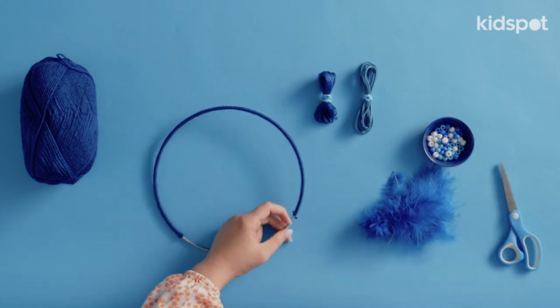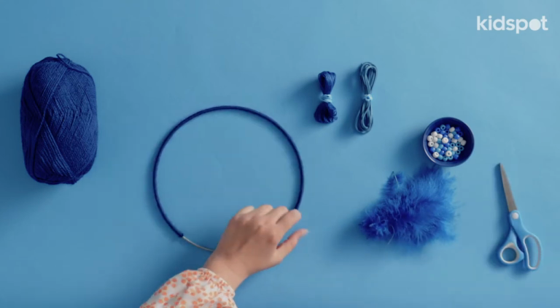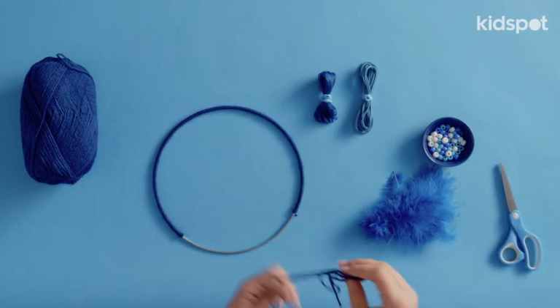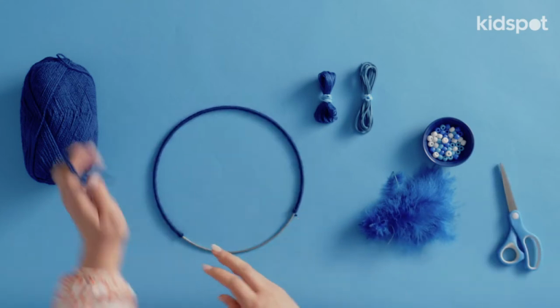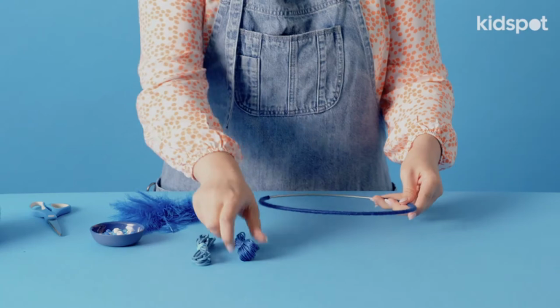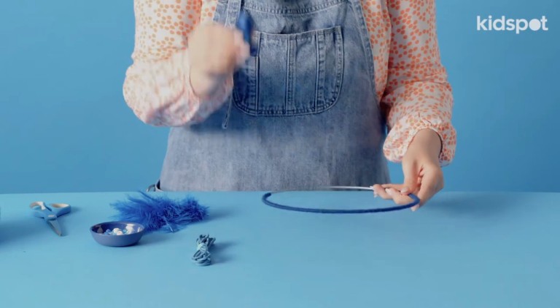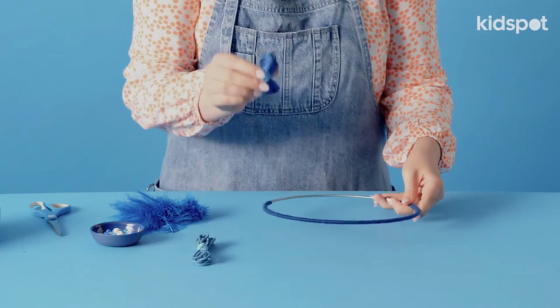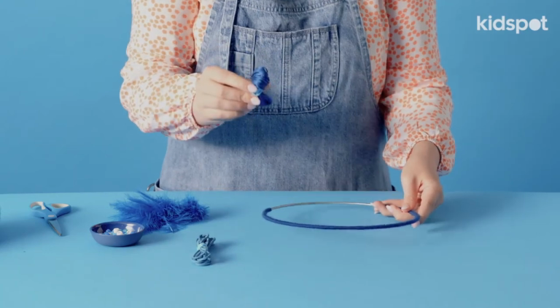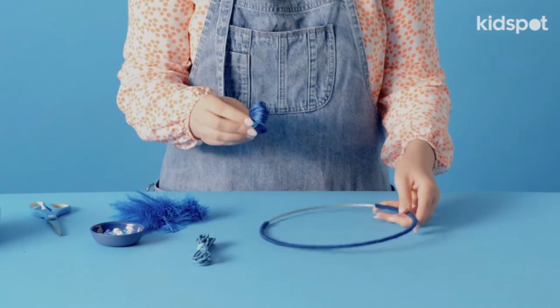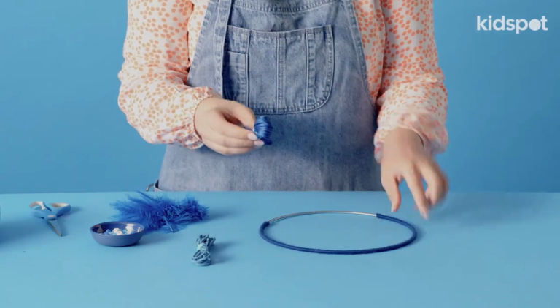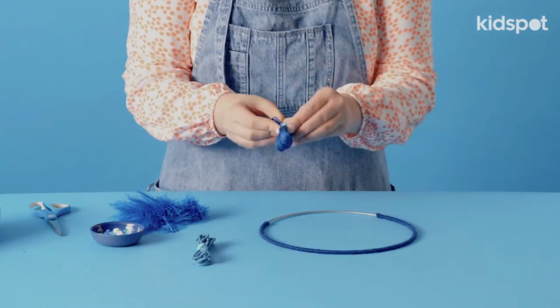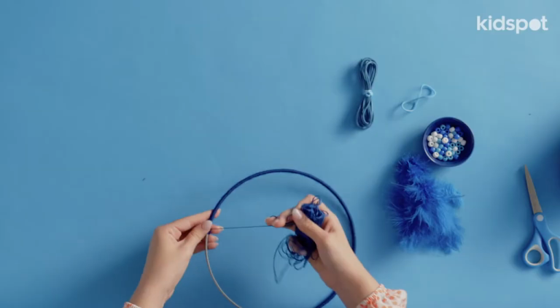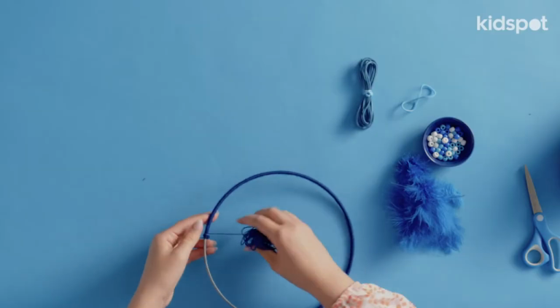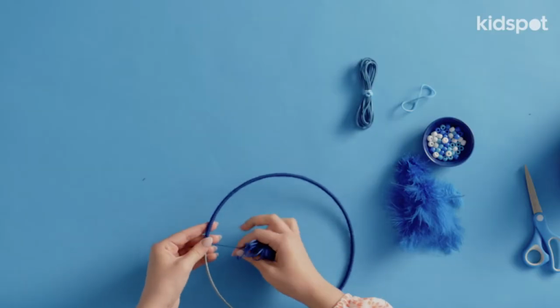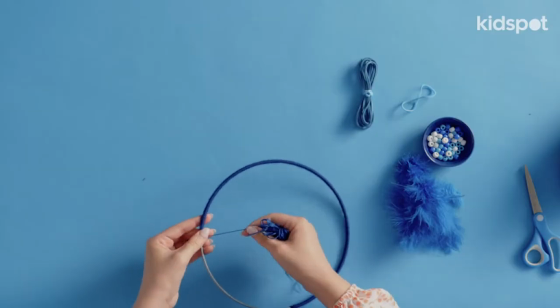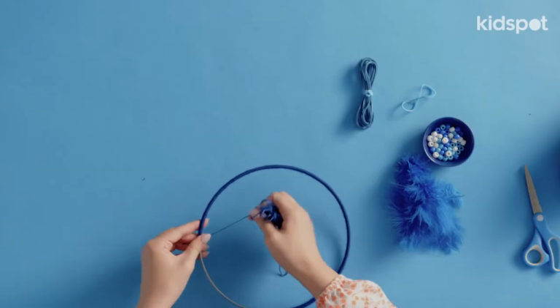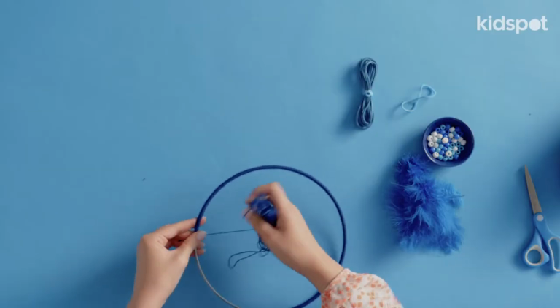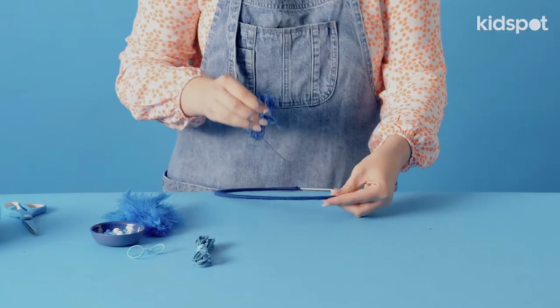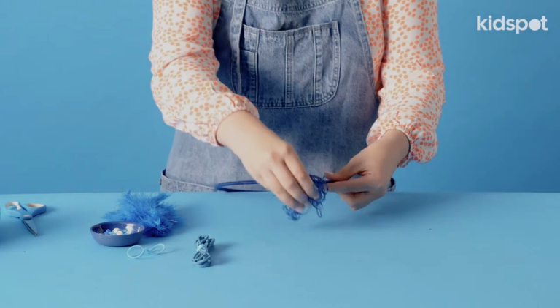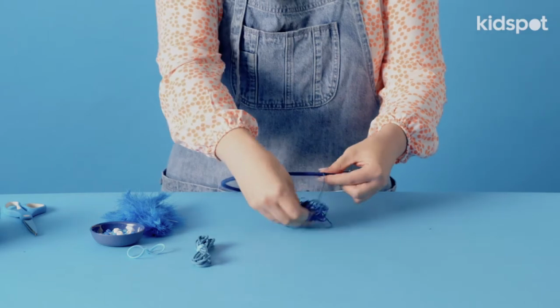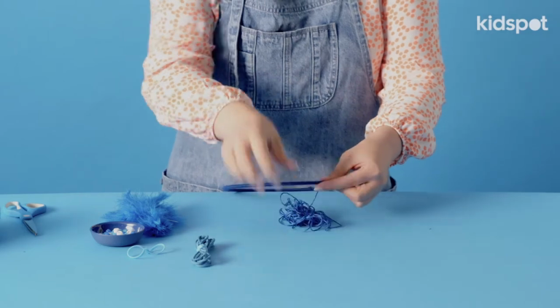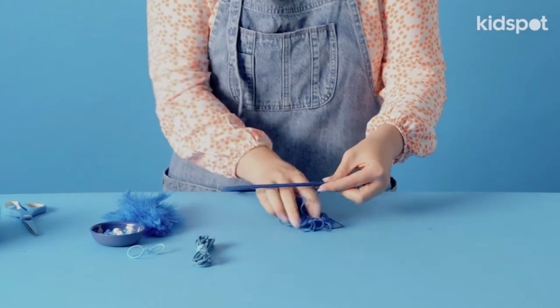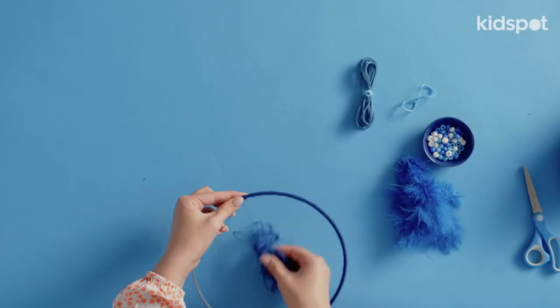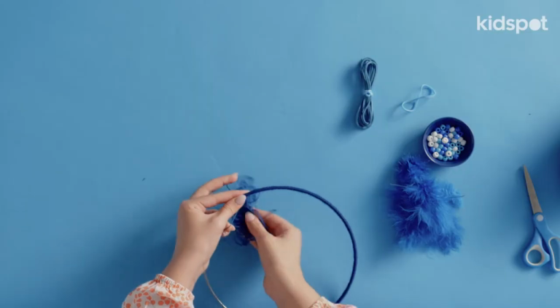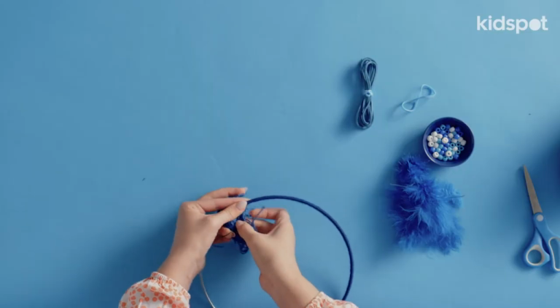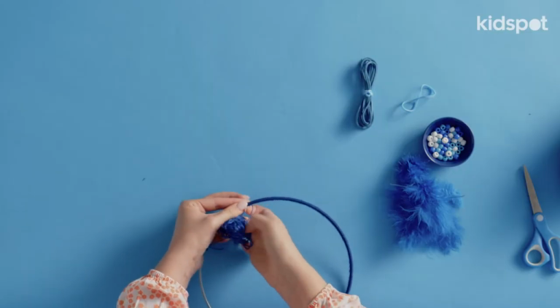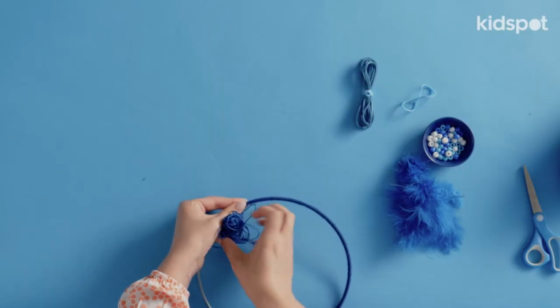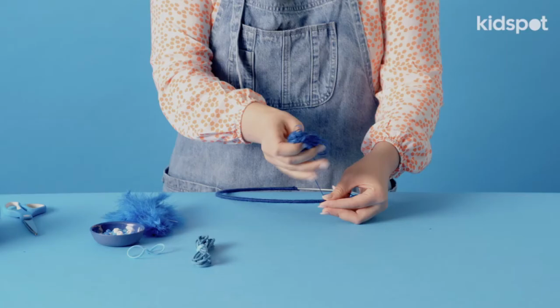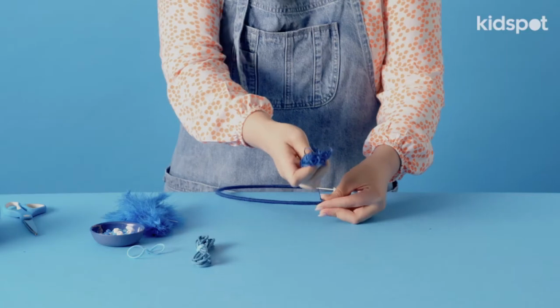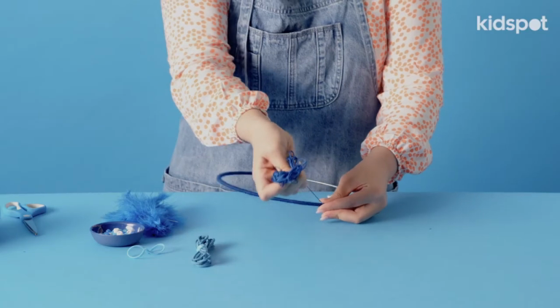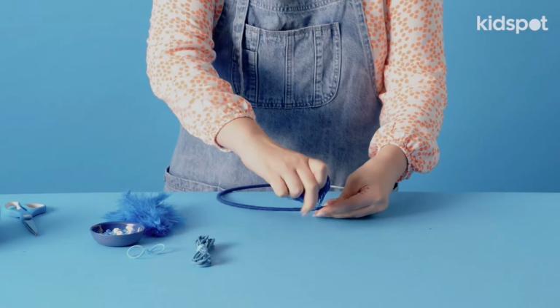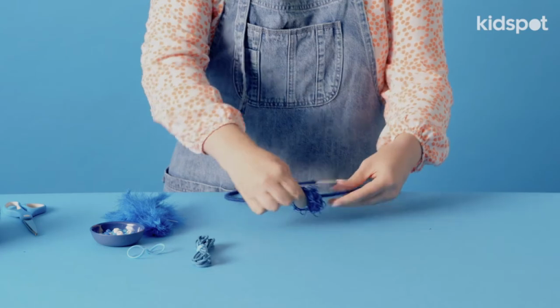Now it's time to add our webbing for the dream catcher. Just pick a spot and hold it really tight. I'm going to go over and then loop back under and pull it nice and tight.